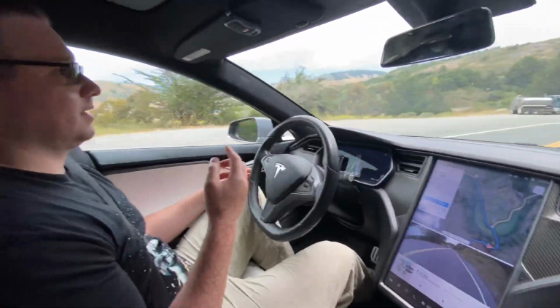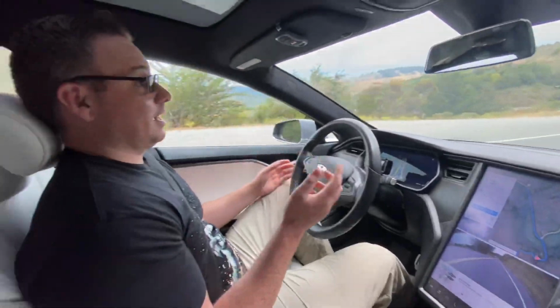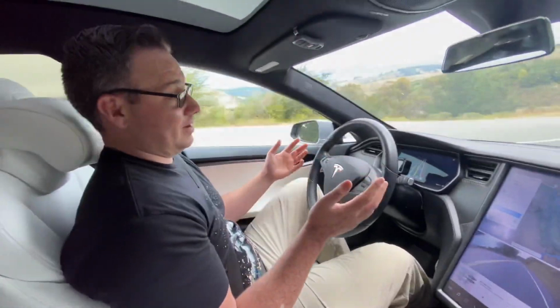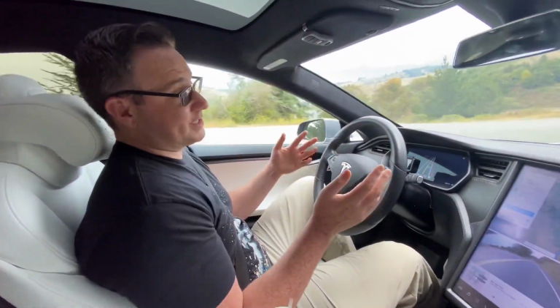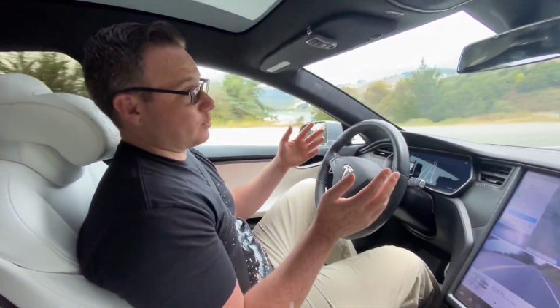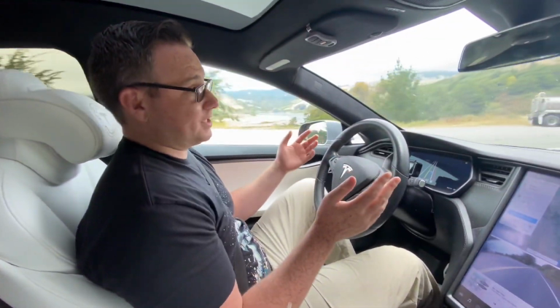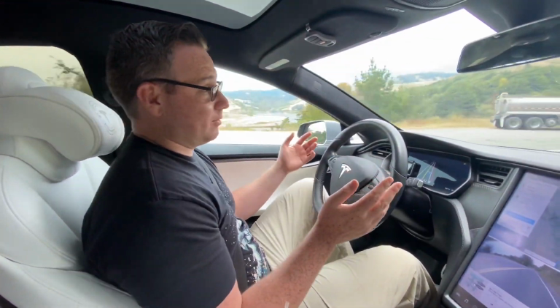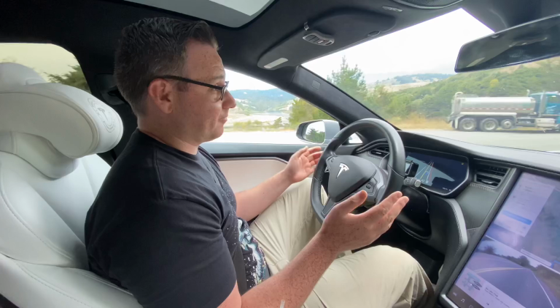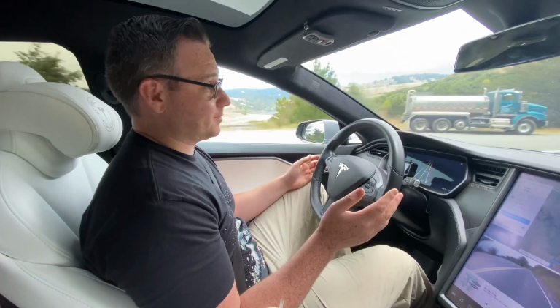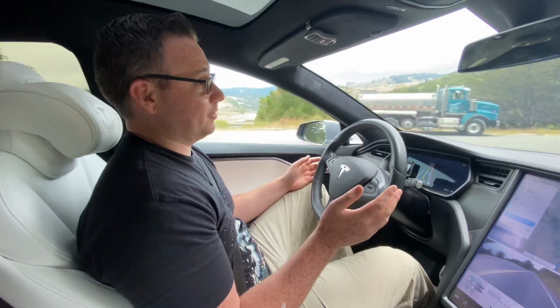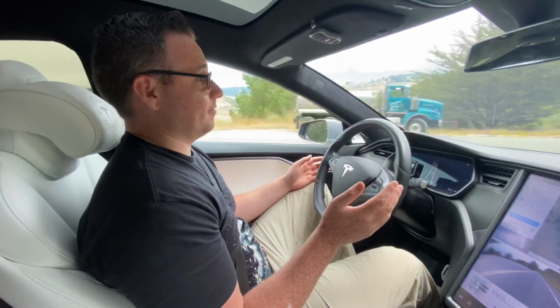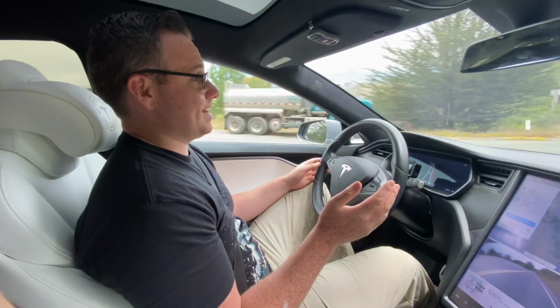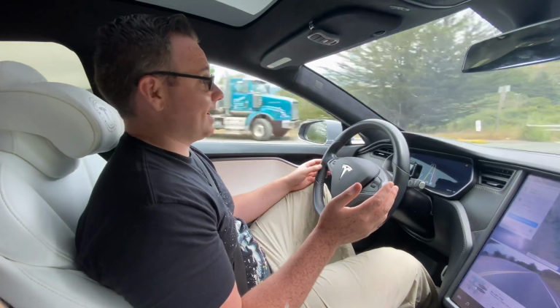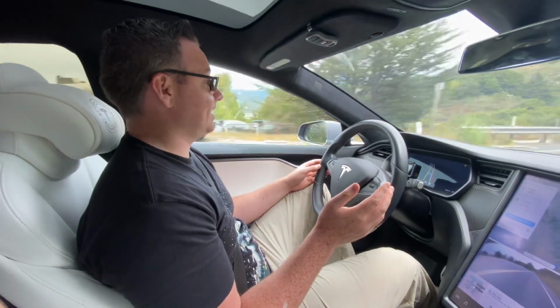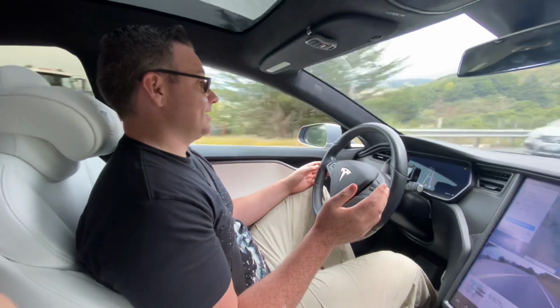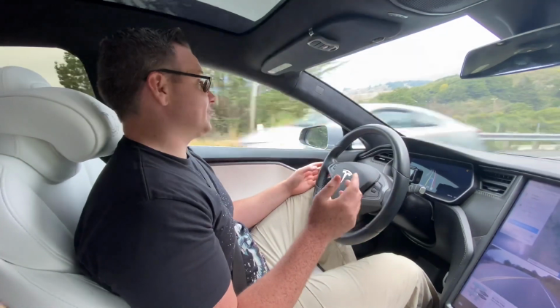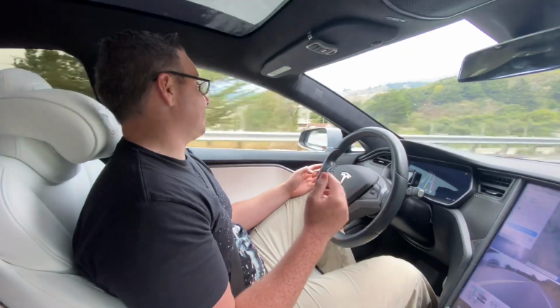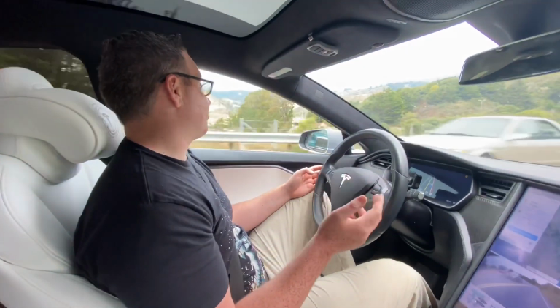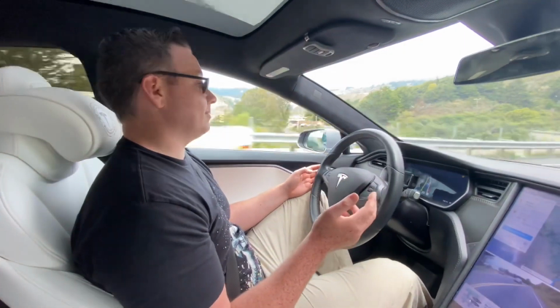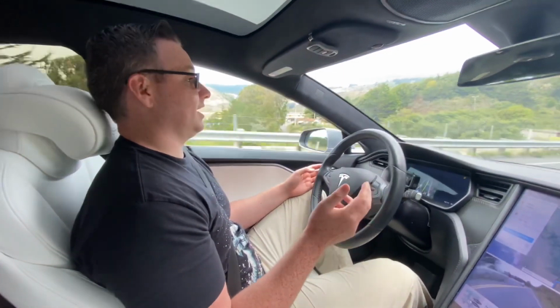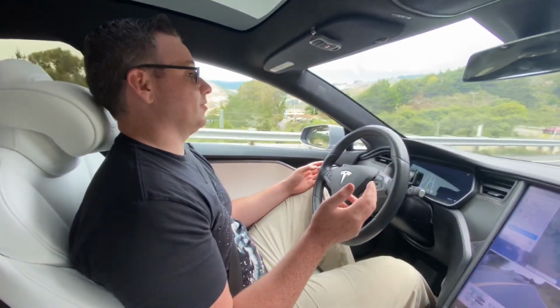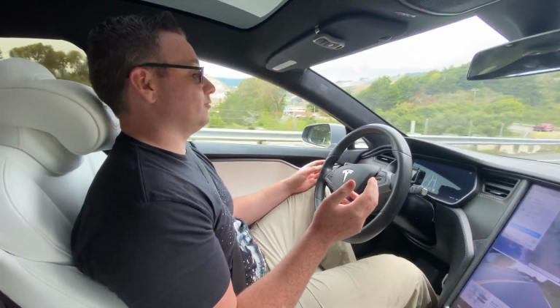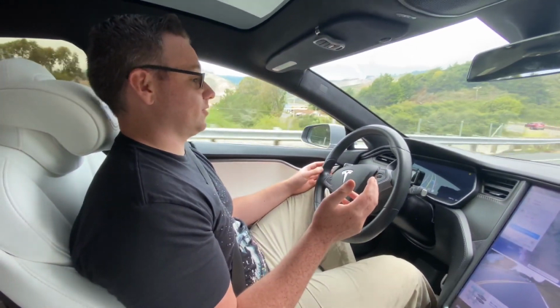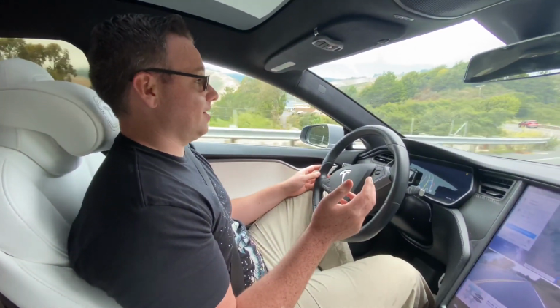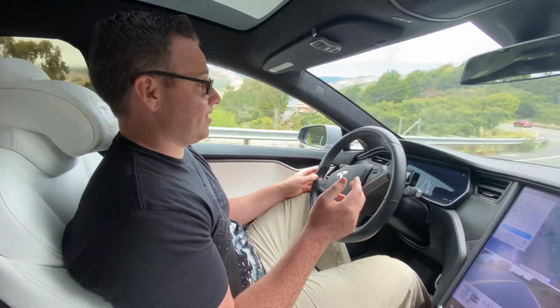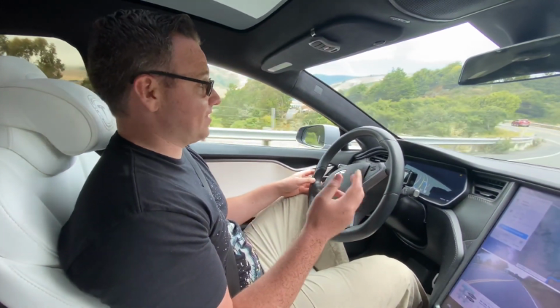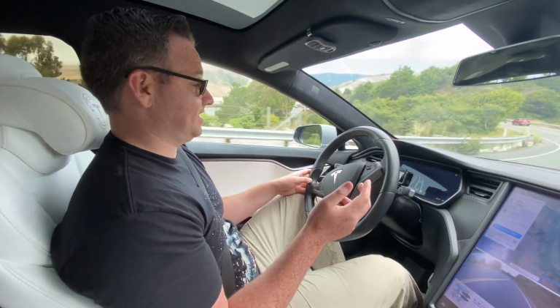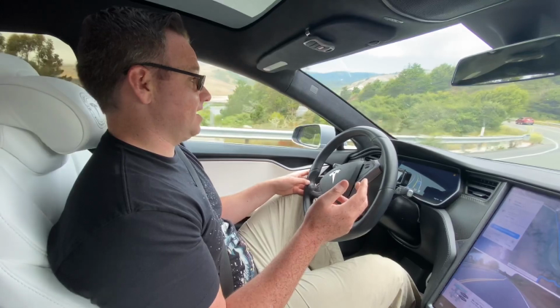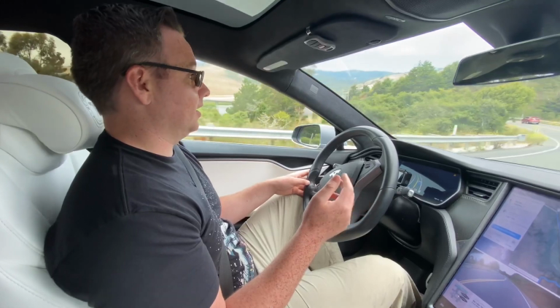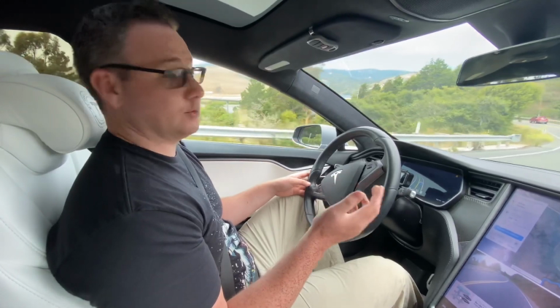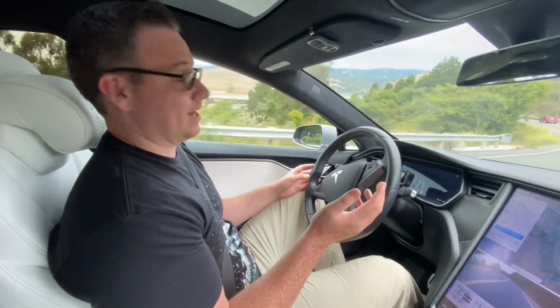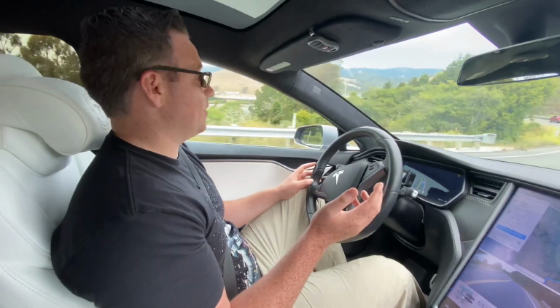If this is what we're seeing with the first build of Beta 9, this is very promising for the future of FSD on two-lane highways.